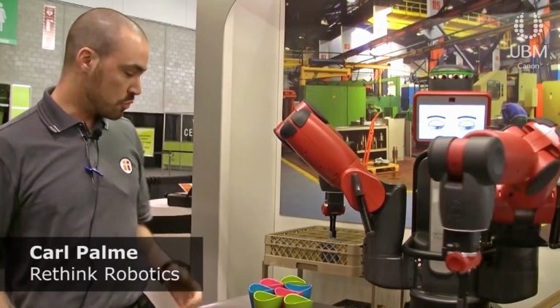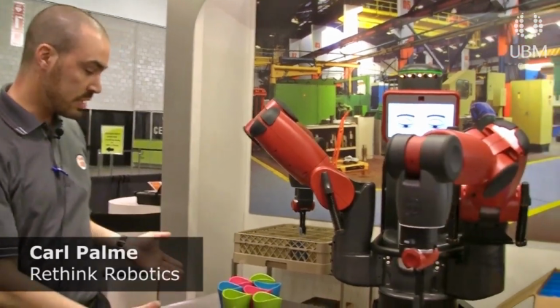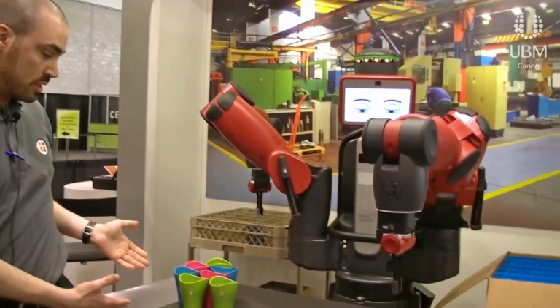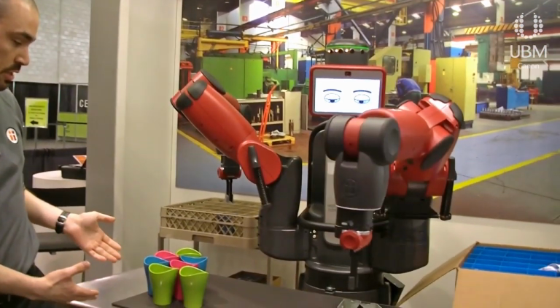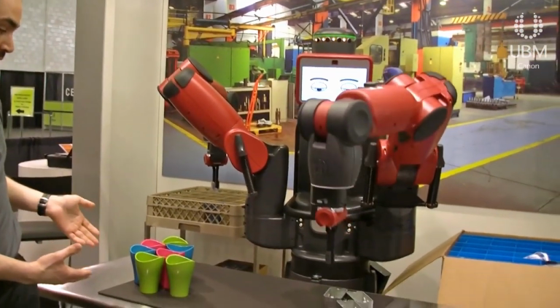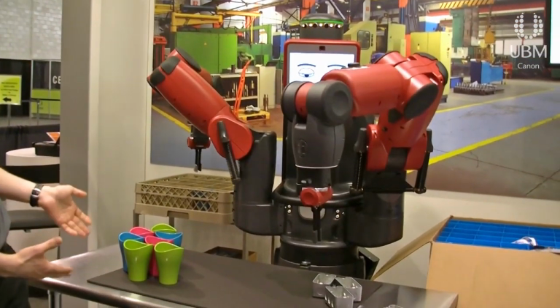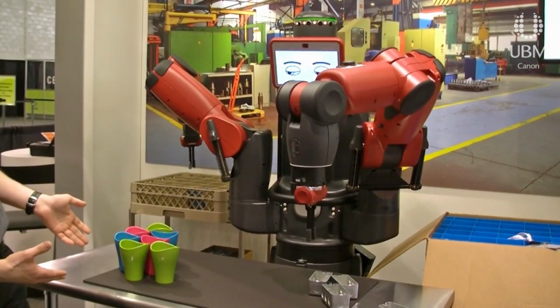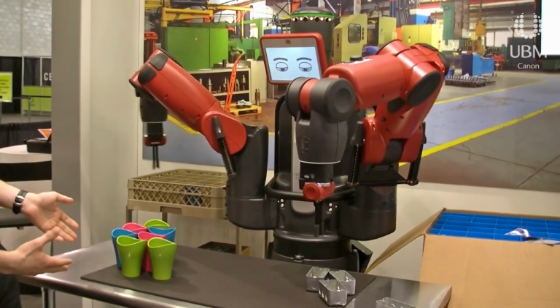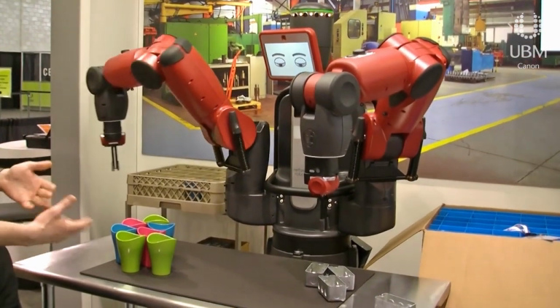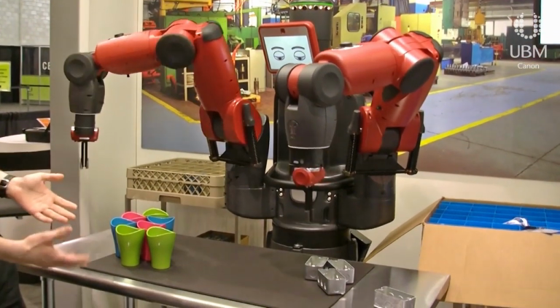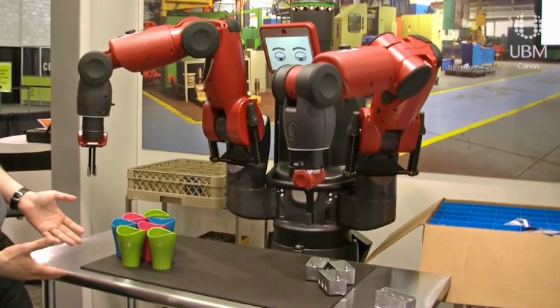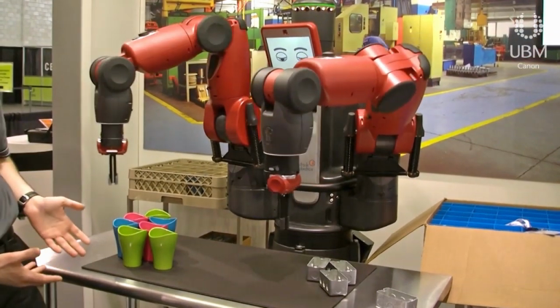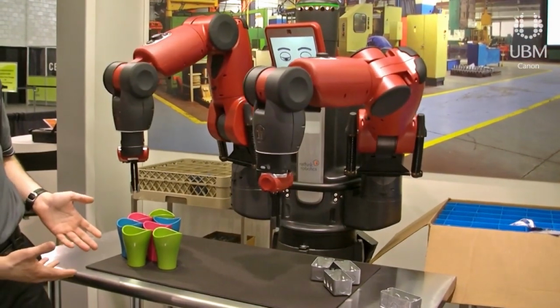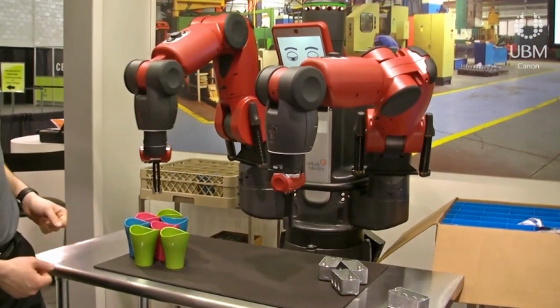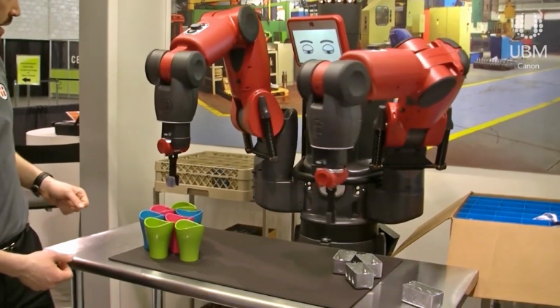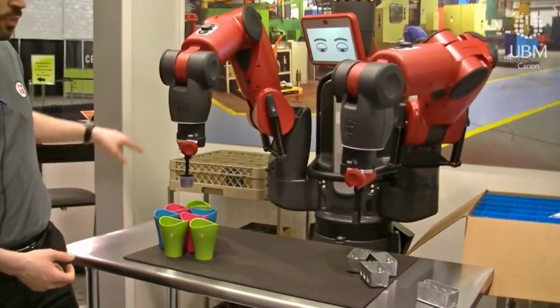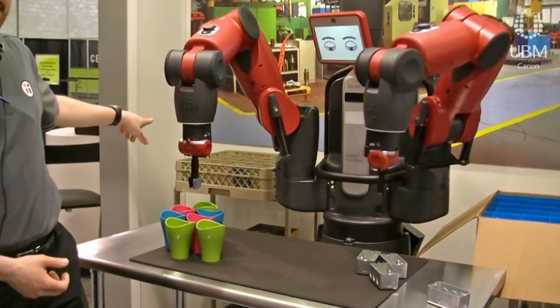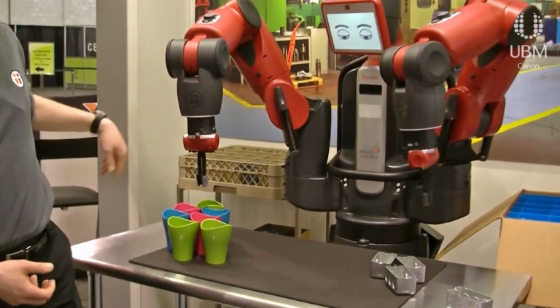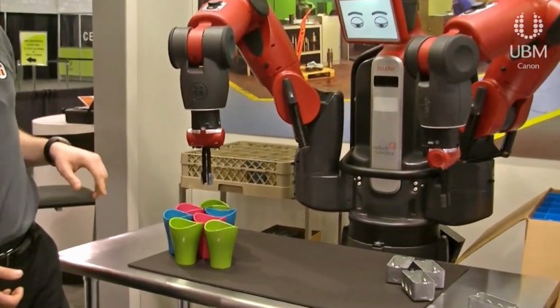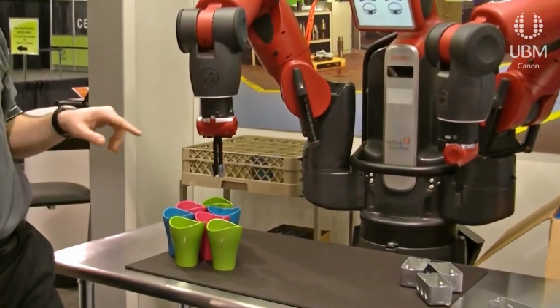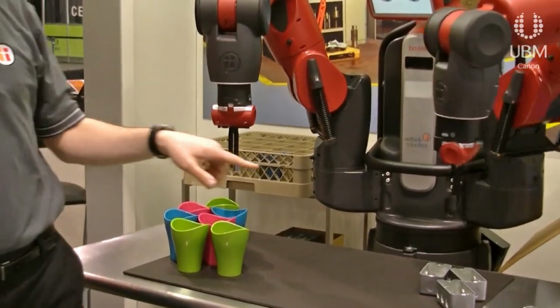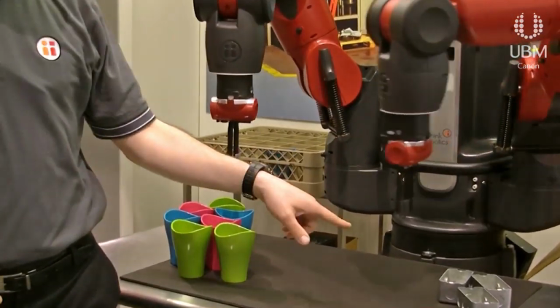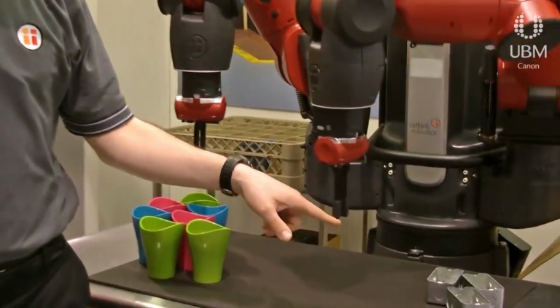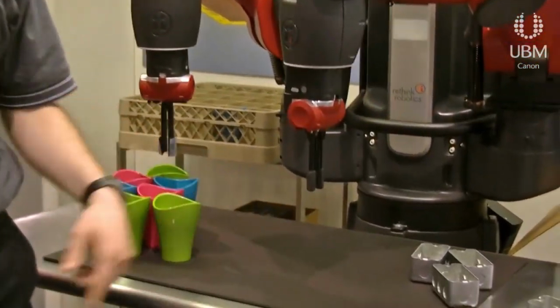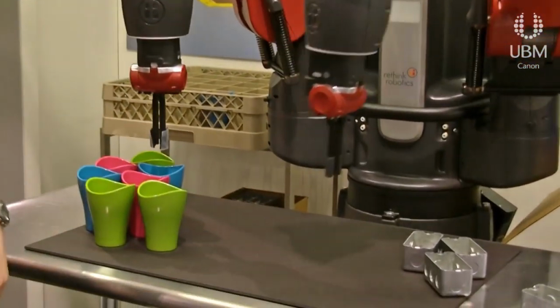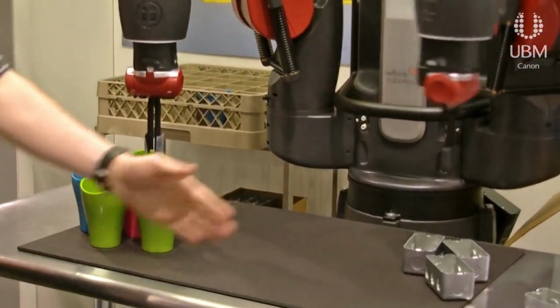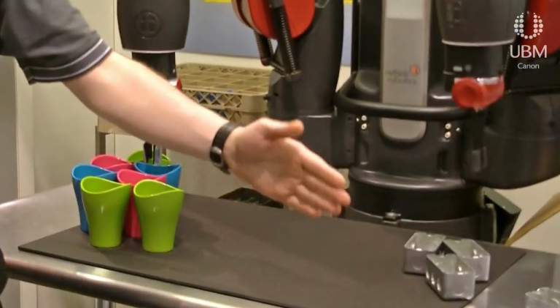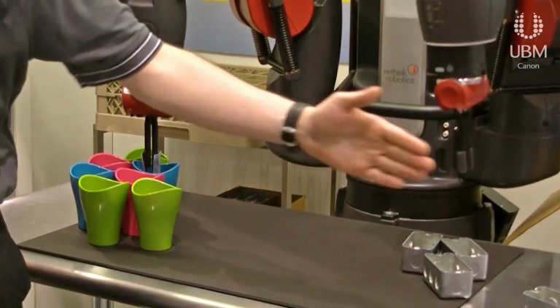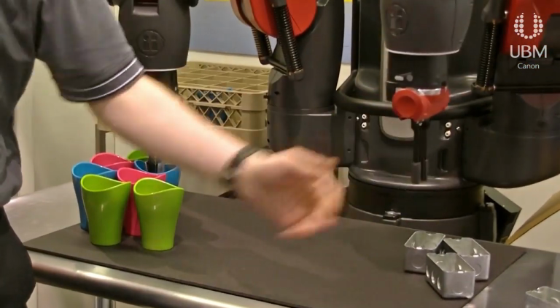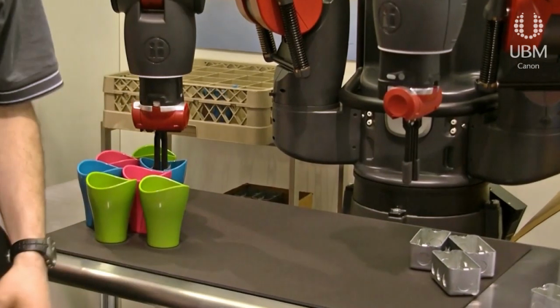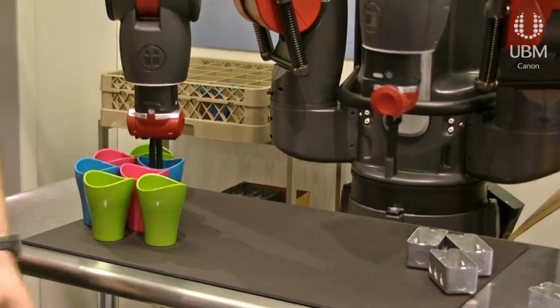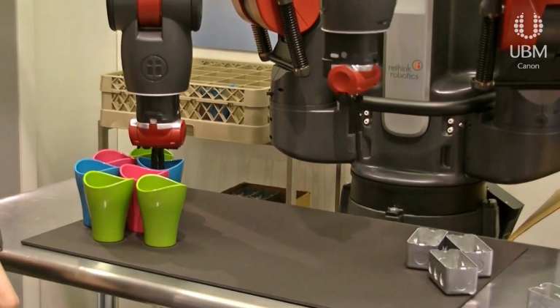So in this case, as you can see, it's picking up cups in different orientations and colors and putting them in that tray. At the same time, it's picking up these electrical boxes and putting them in parallel in a pattern that I've defined.